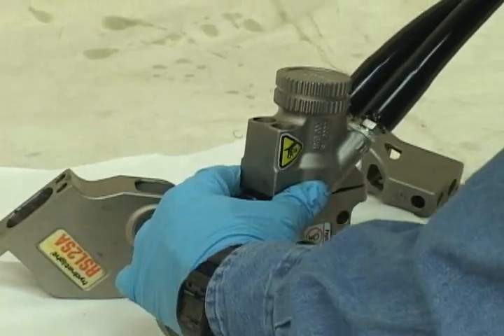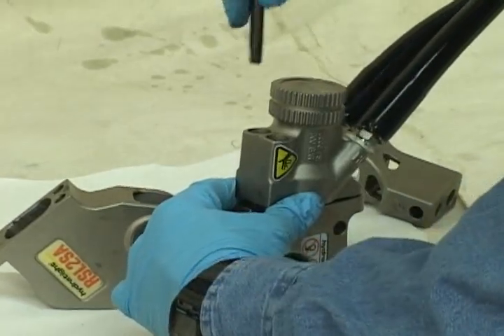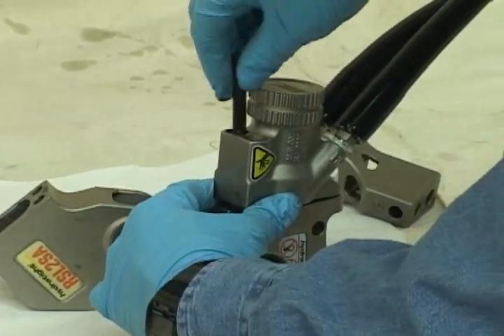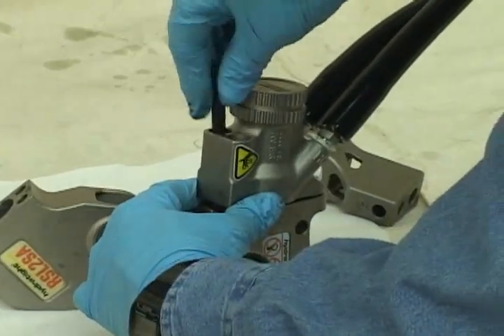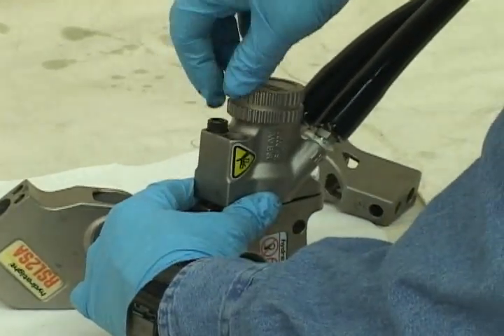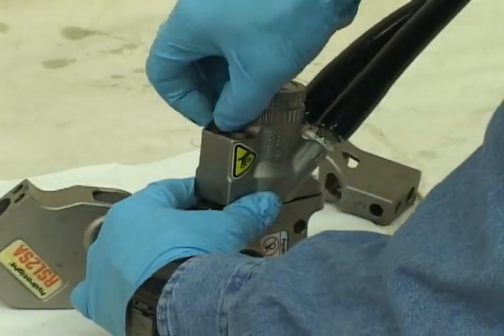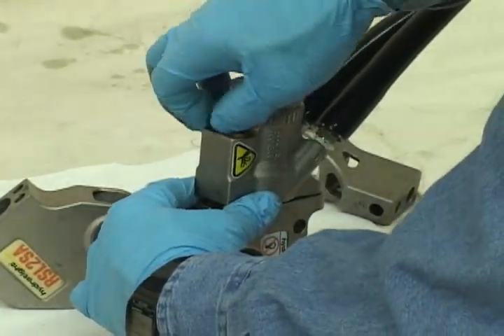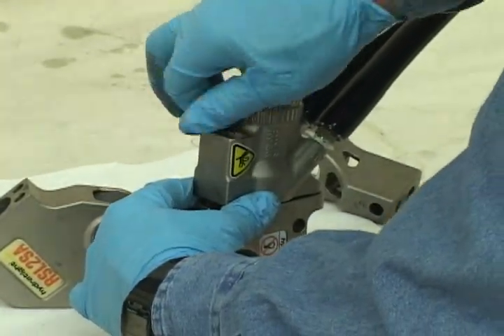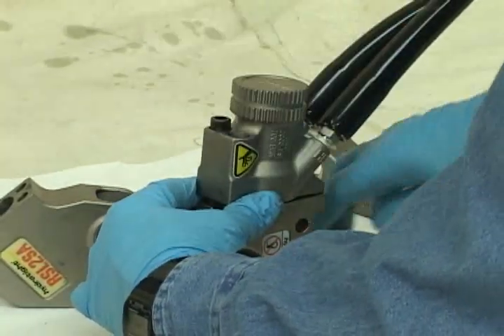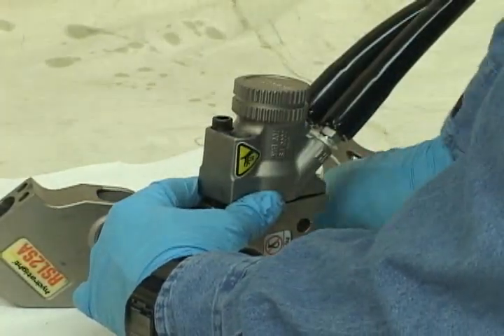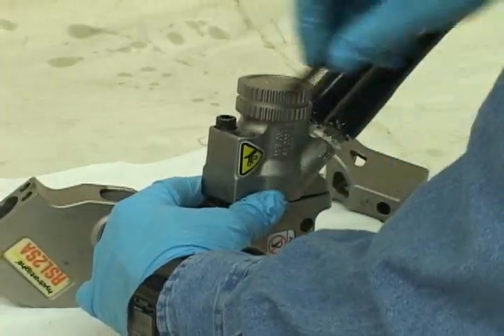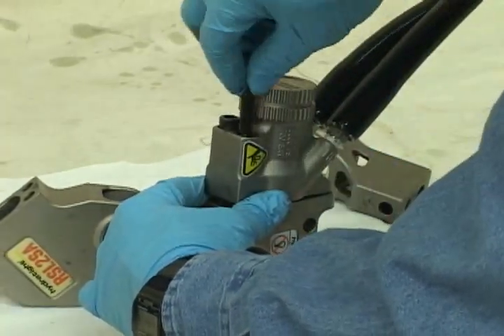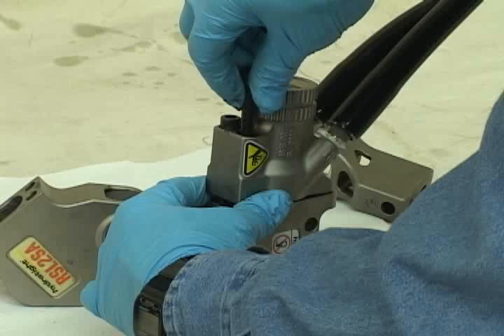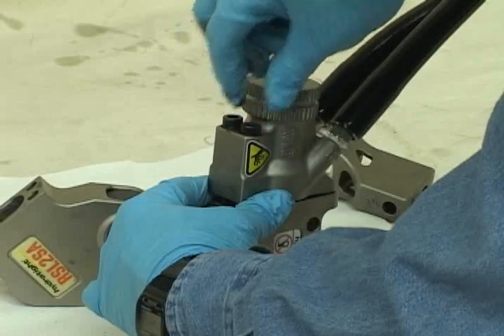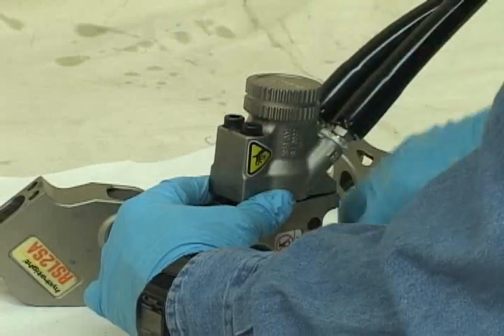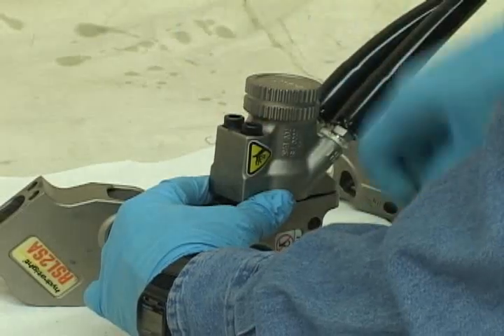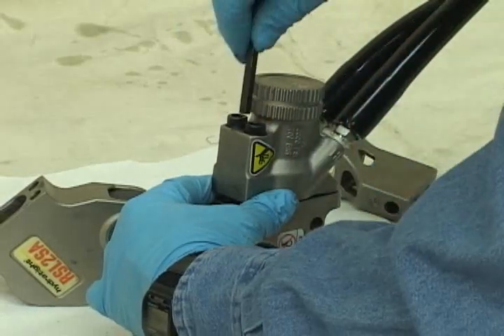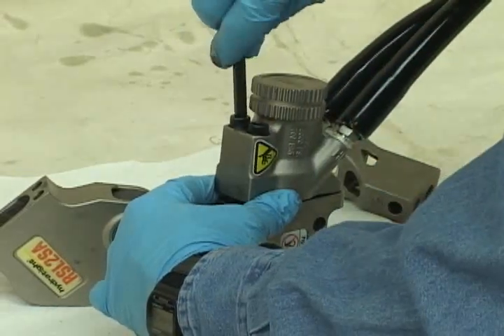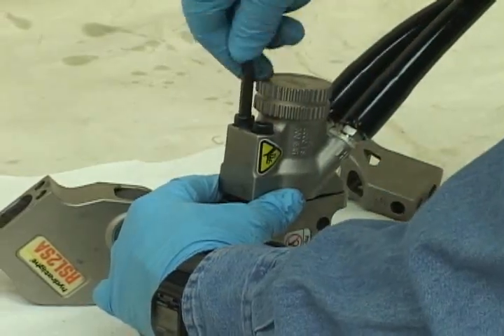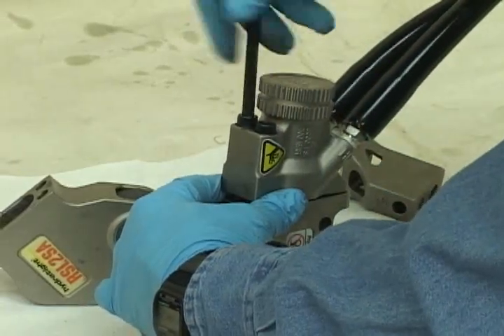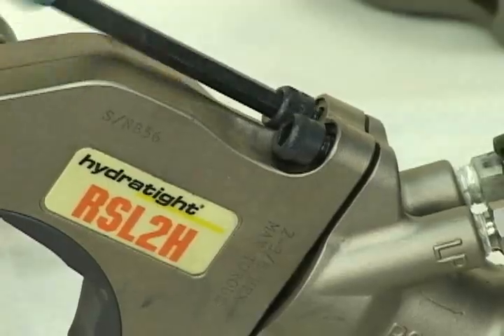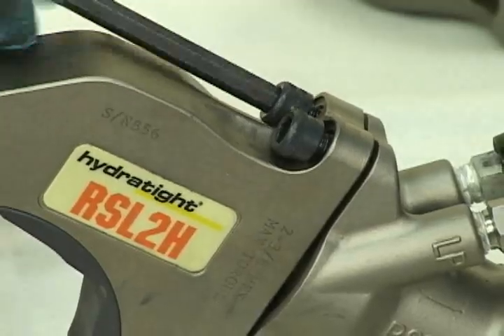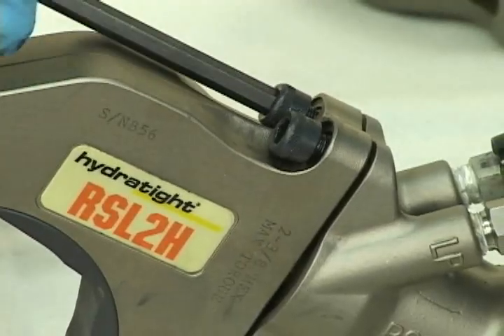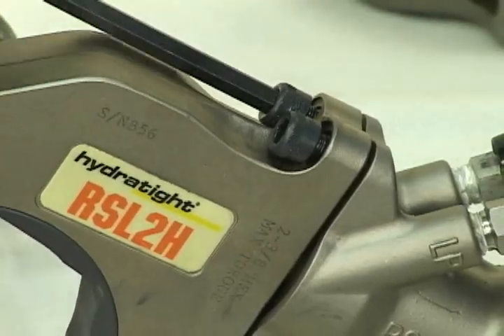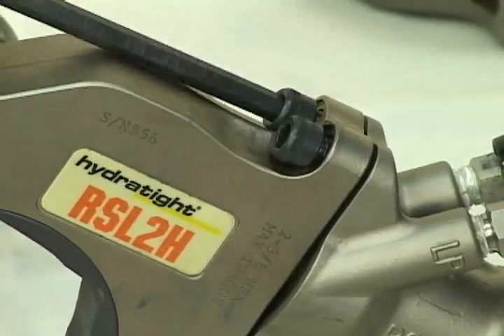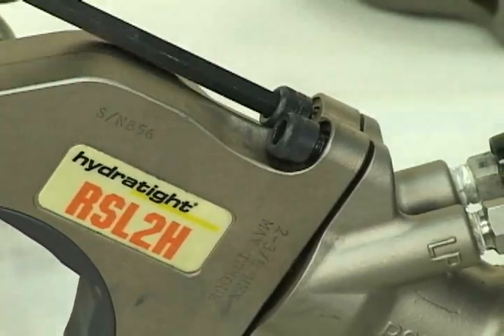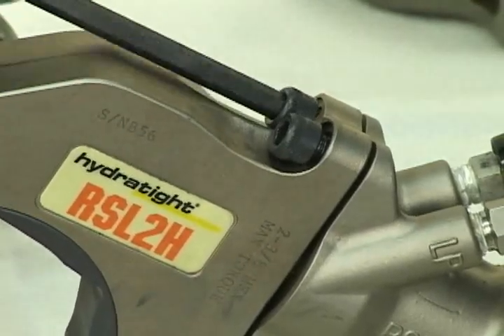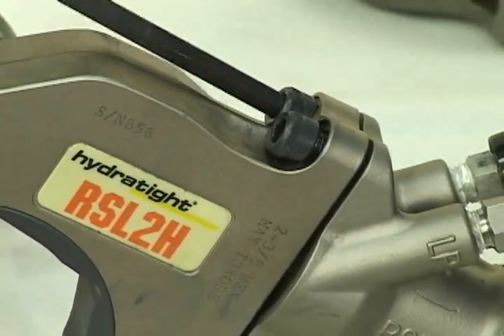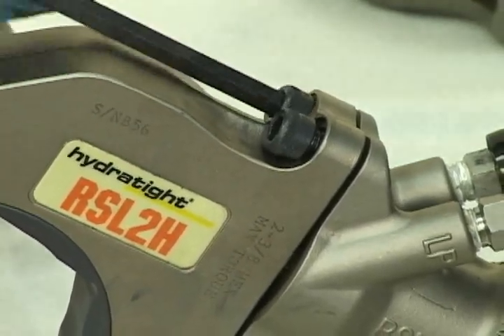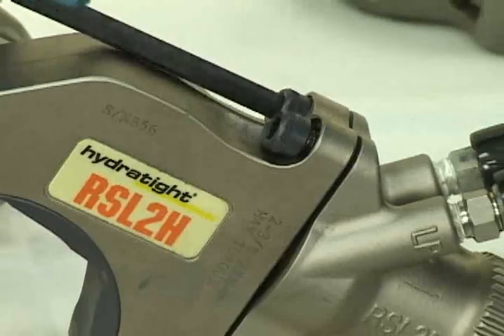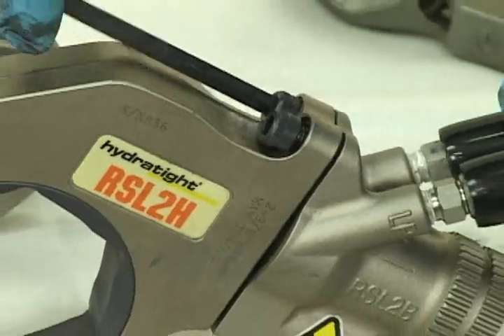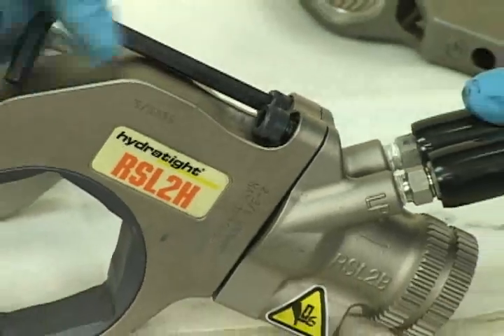Put your two screws in on top. Don't tighten all the way until you get the others started, to get them in line. Turn it around and then tighten these in place.